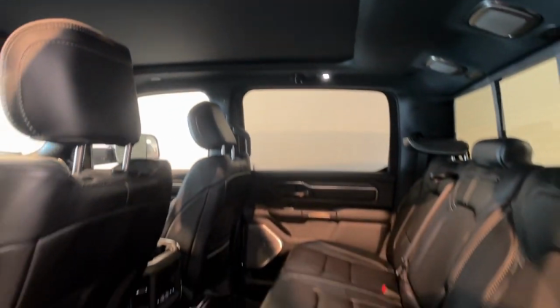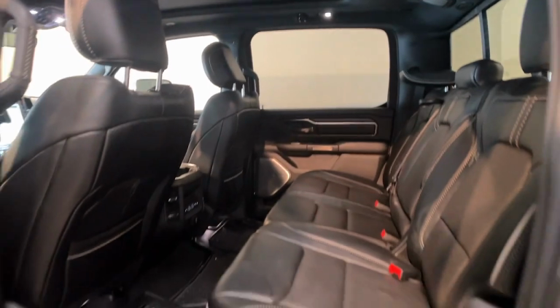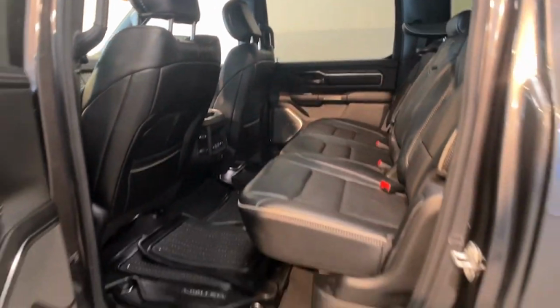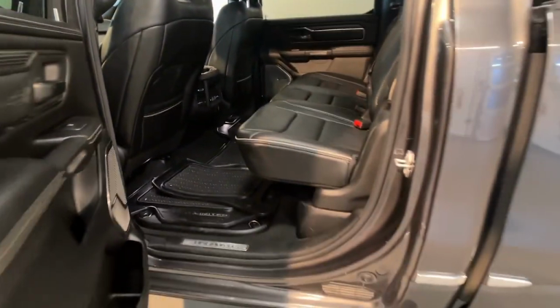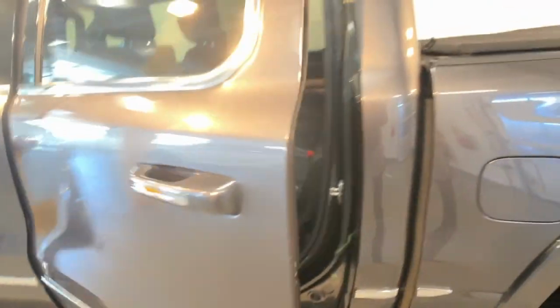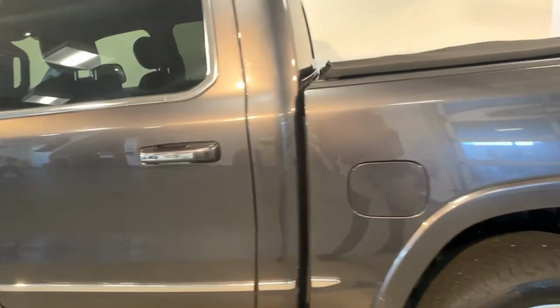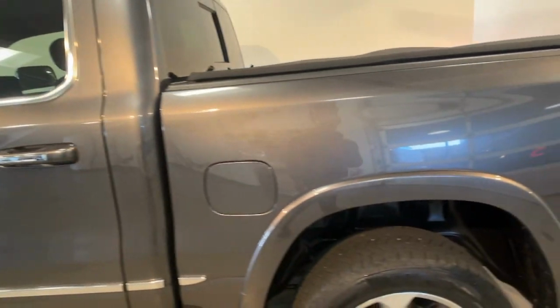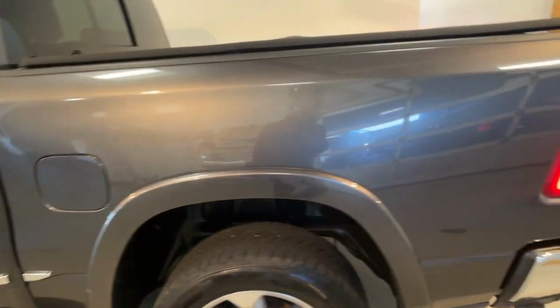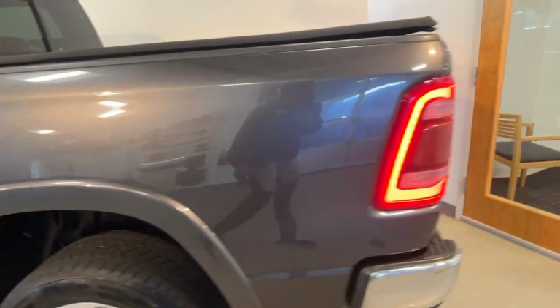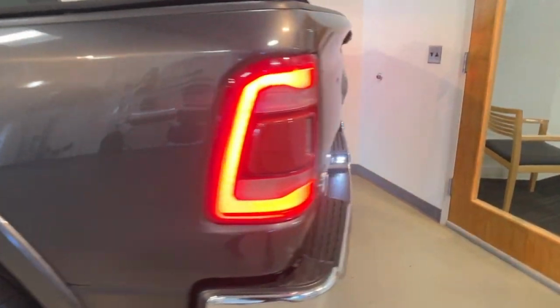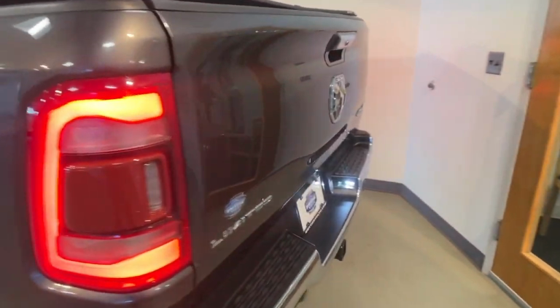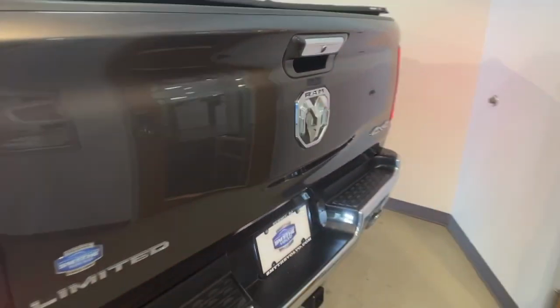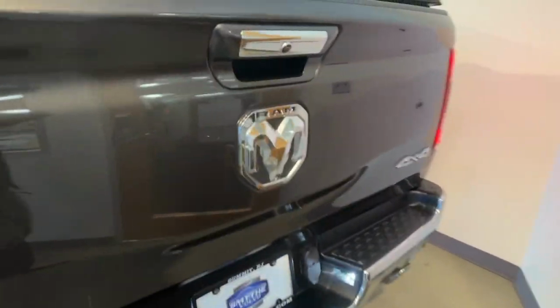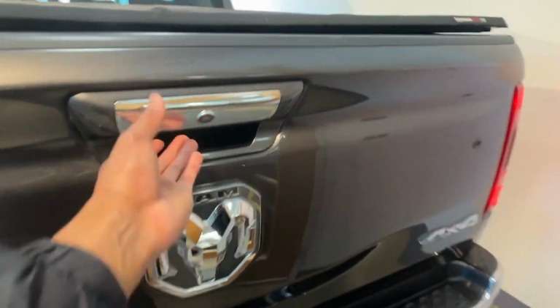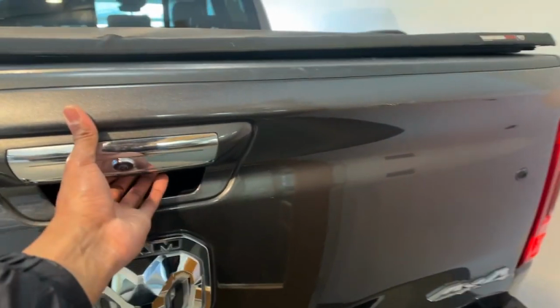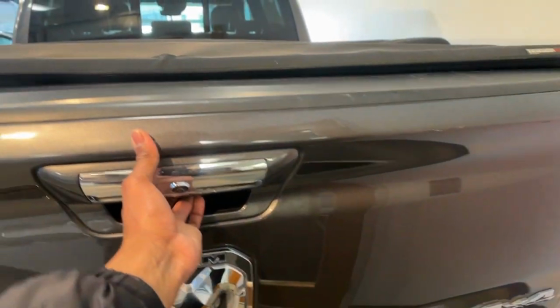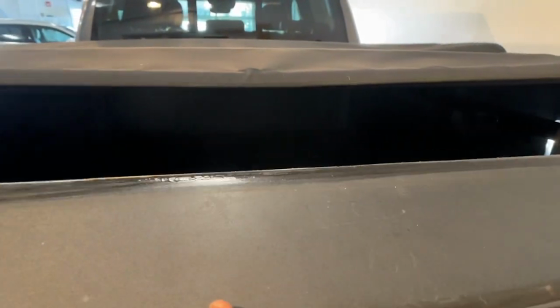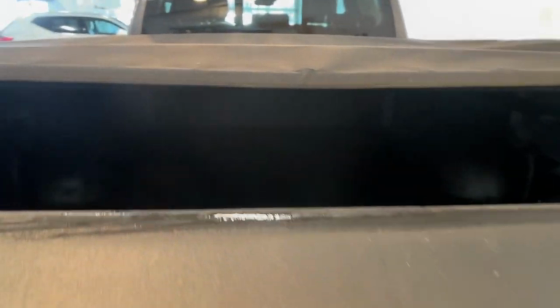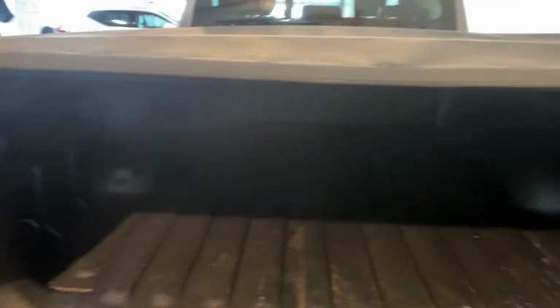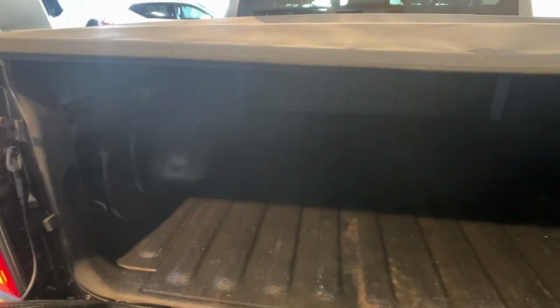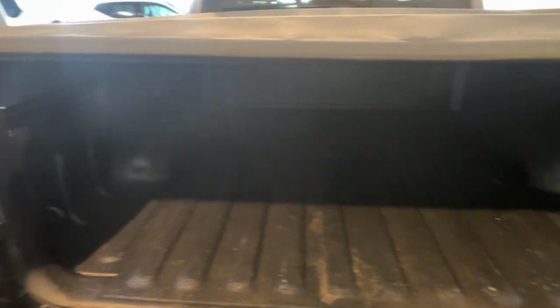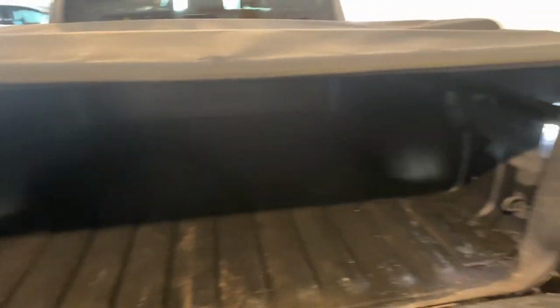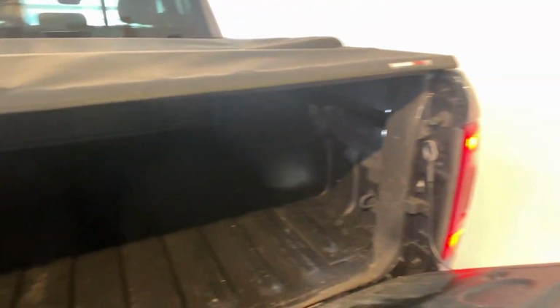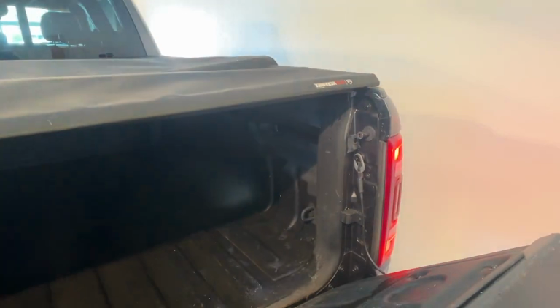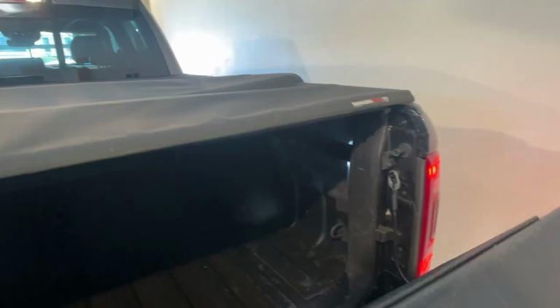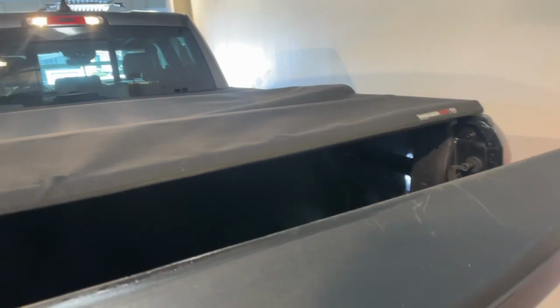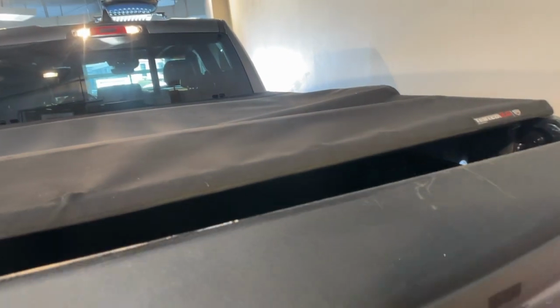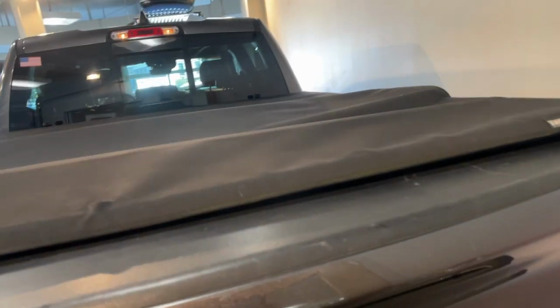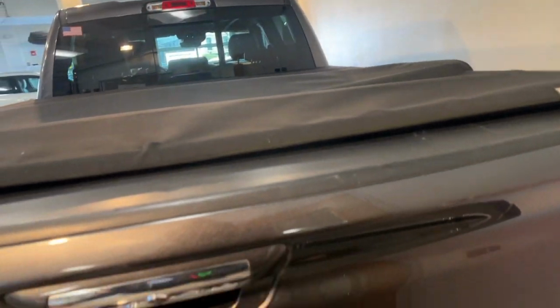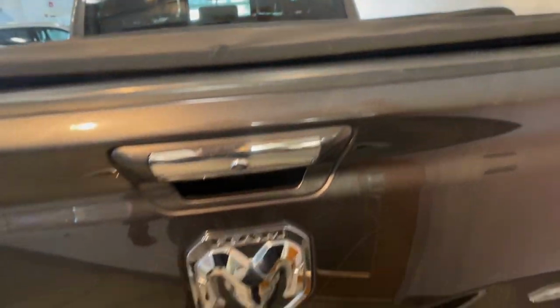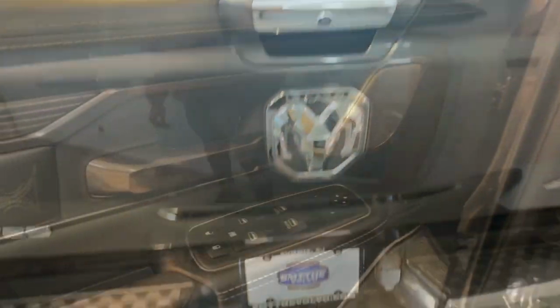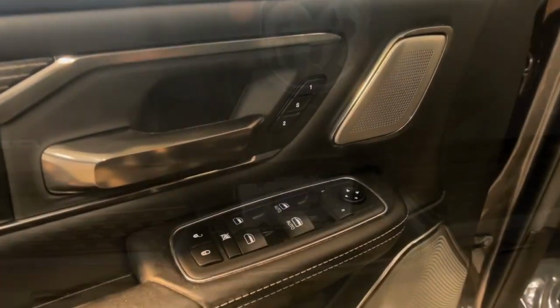Heated steering wheel, Apple CarPlay and/or Android Auto, panoramic roof, navigation system, keyless entry, heated mirrors, fog lamps, backup camera, cooled front seat, power passenger seat.